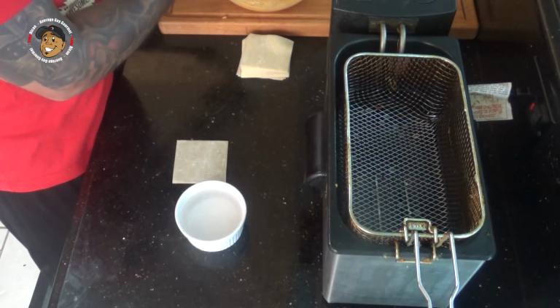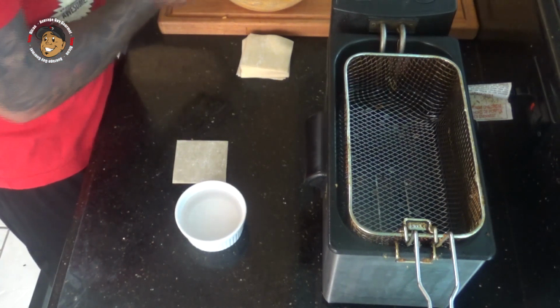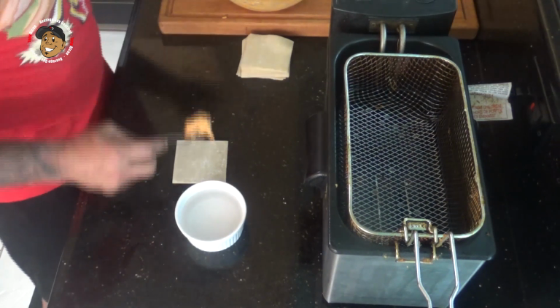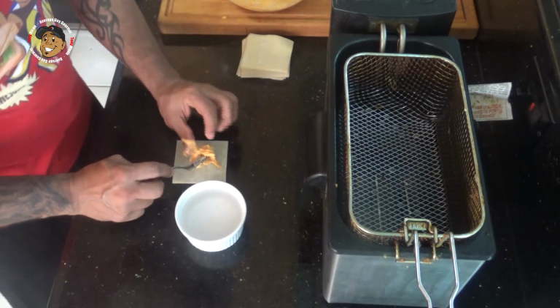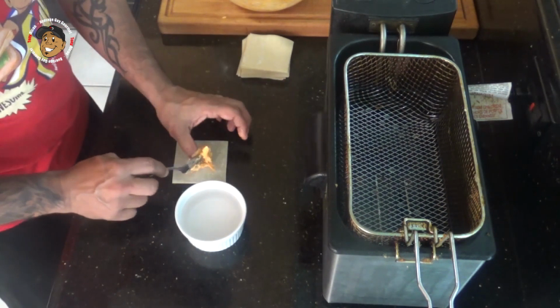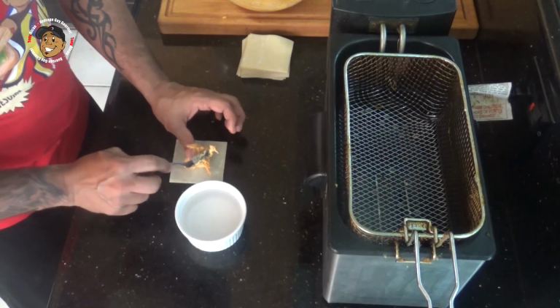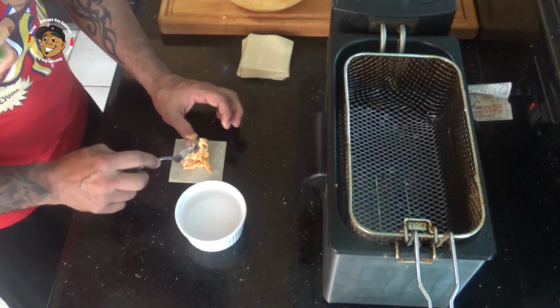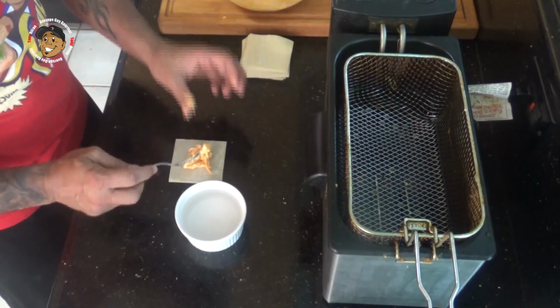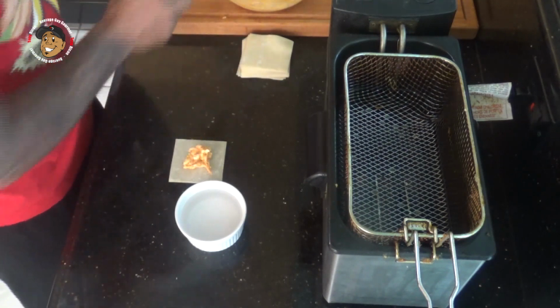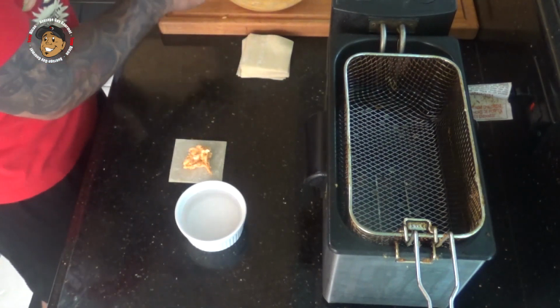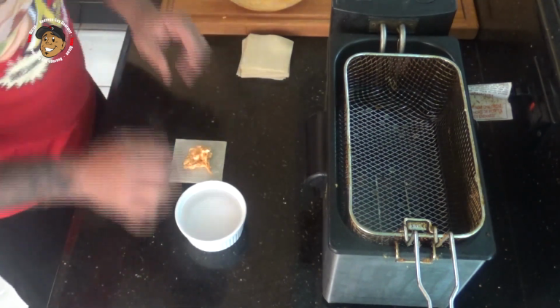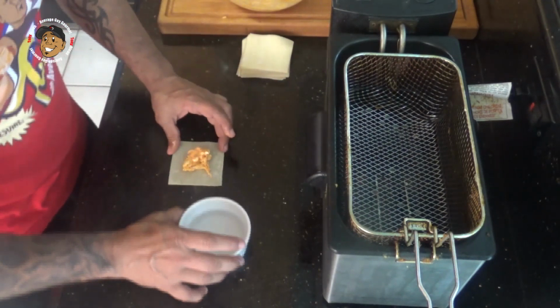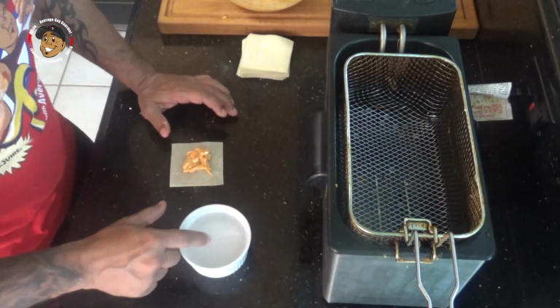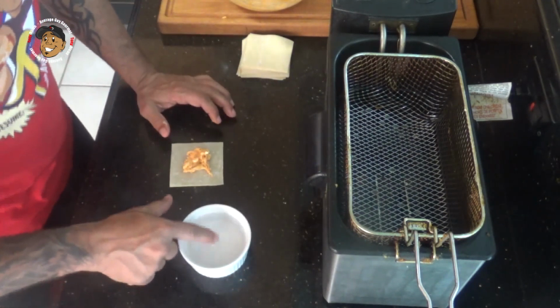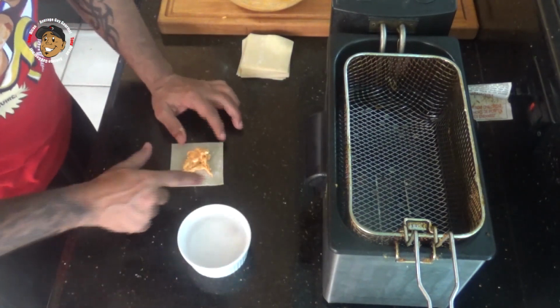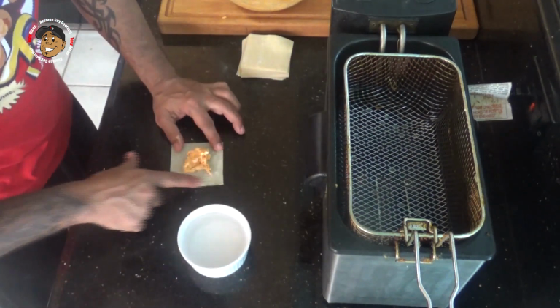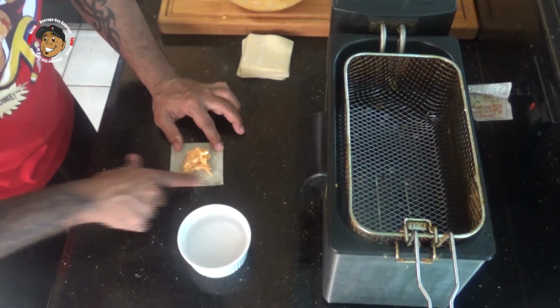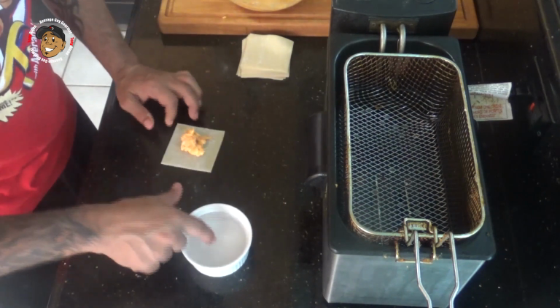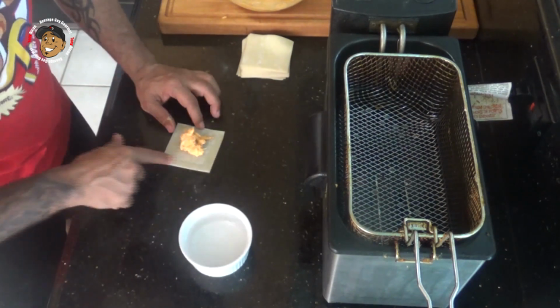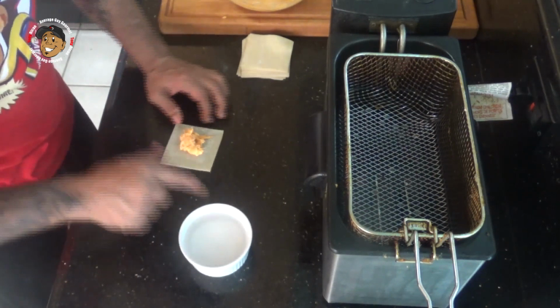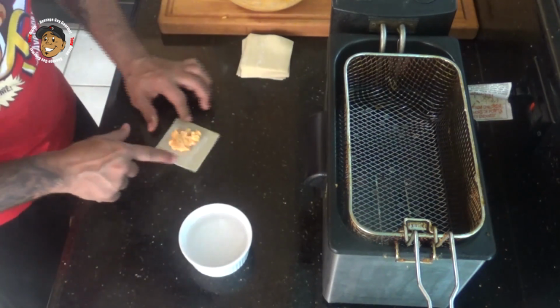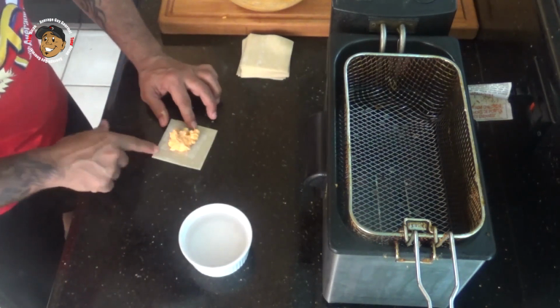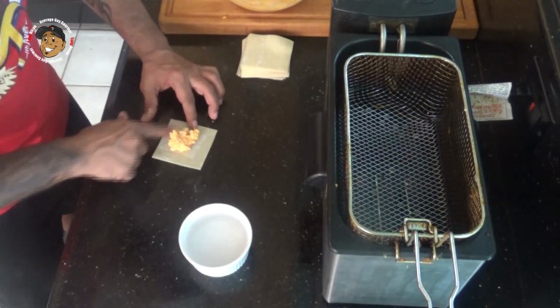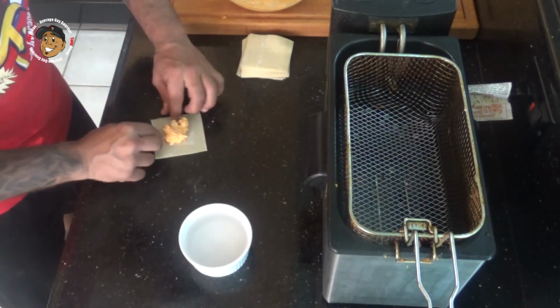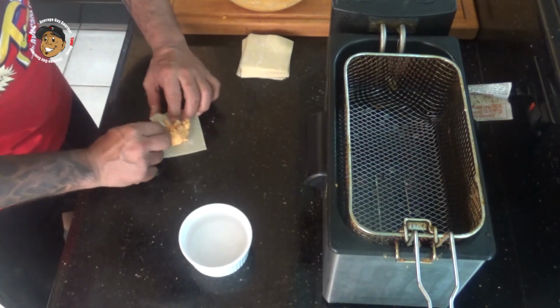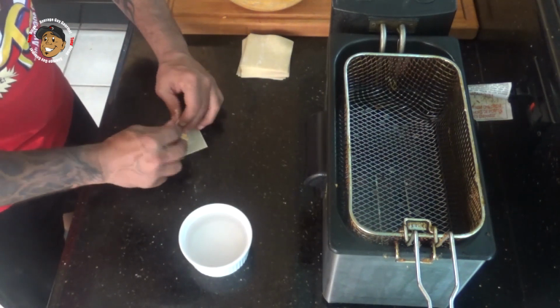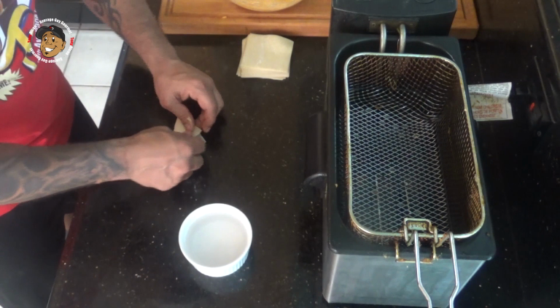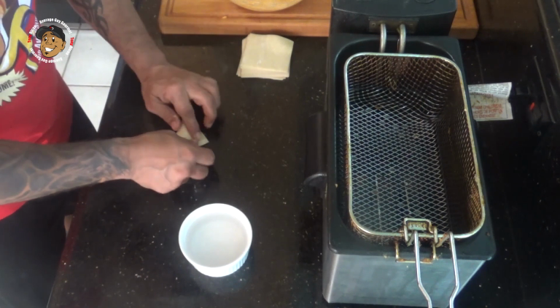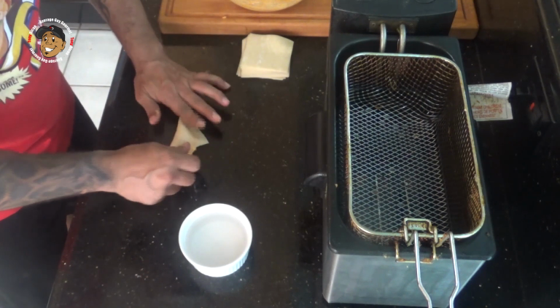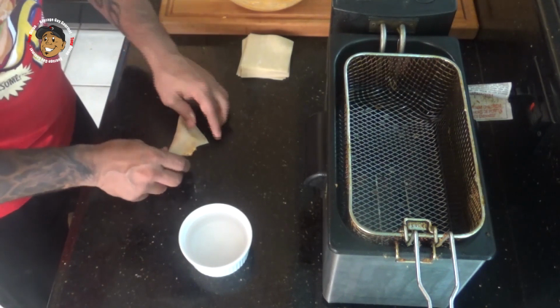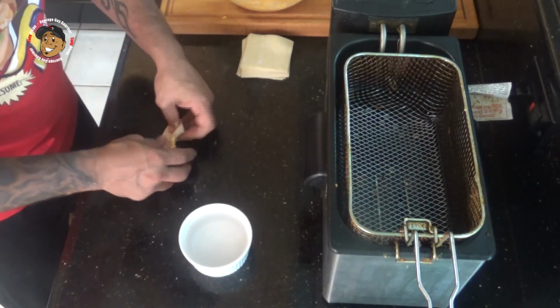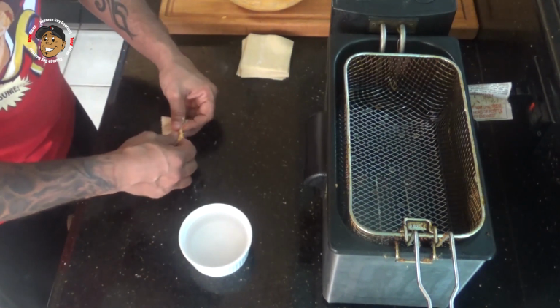I'm gonna take about a teaspoon or so of this buffalo mixture, put it in one of my wonton wrappers, take a little water and go around the edge, then fold it over to make a triangle and seal that up.